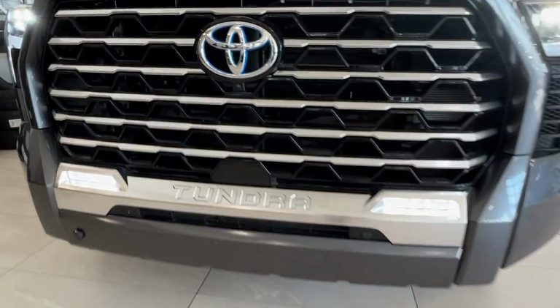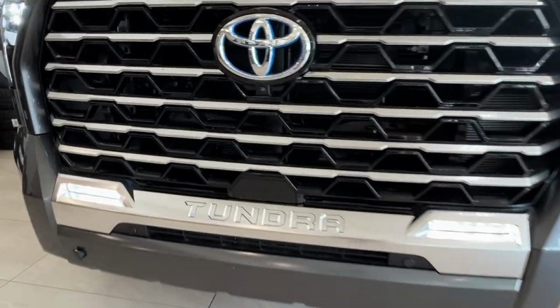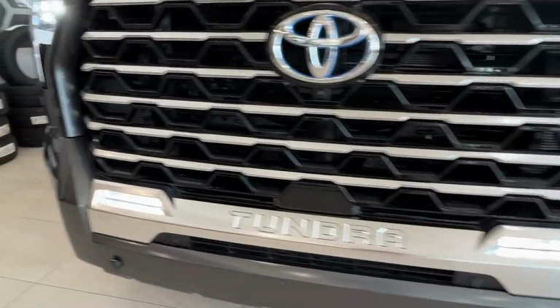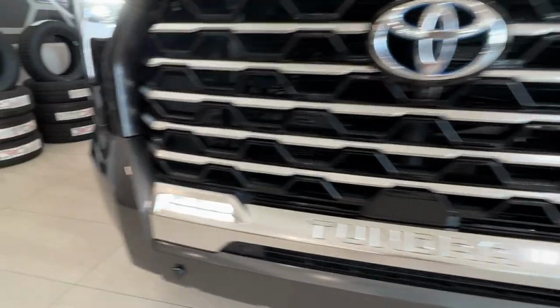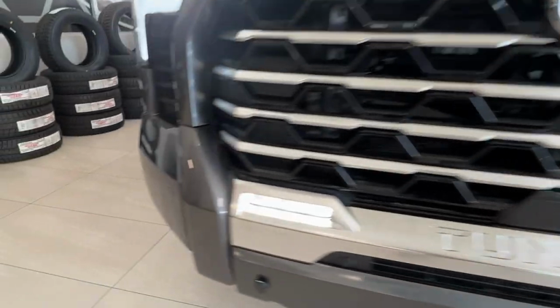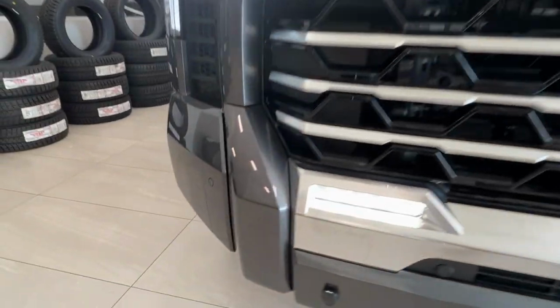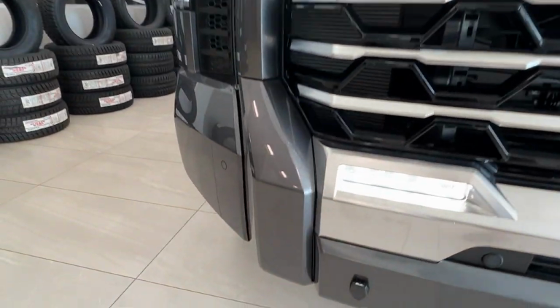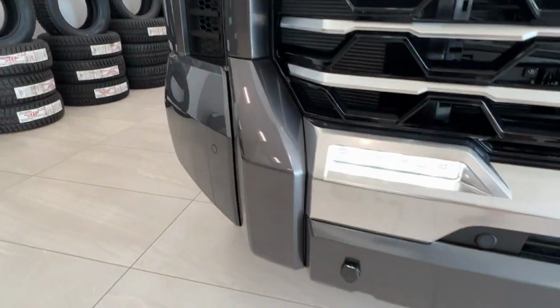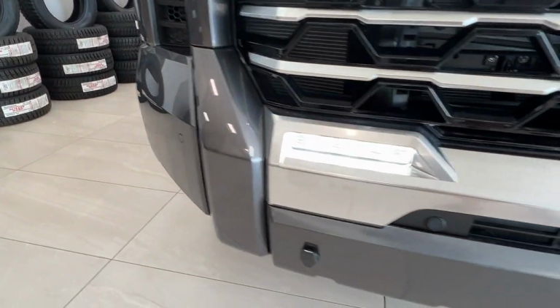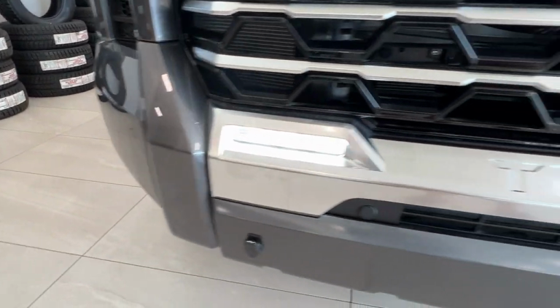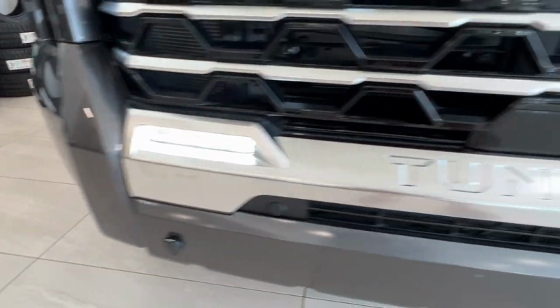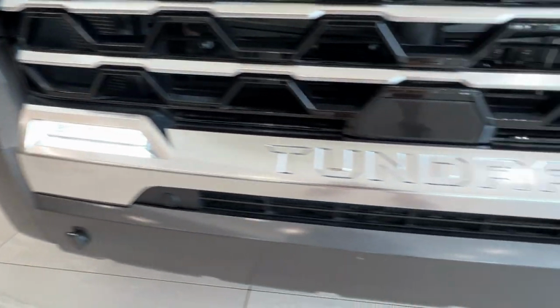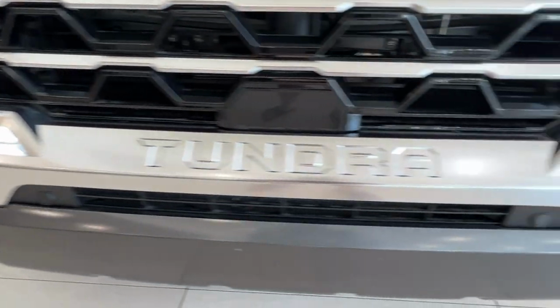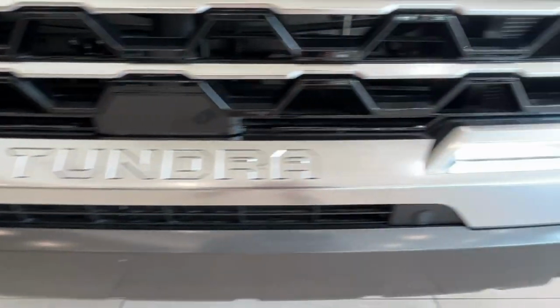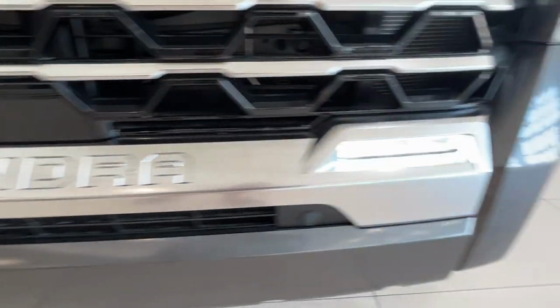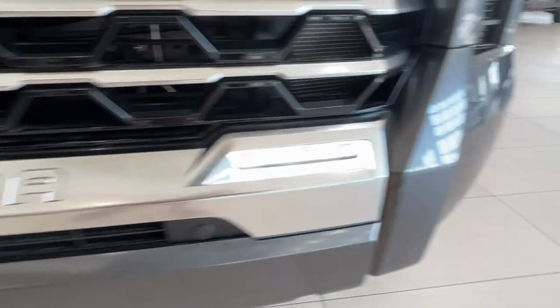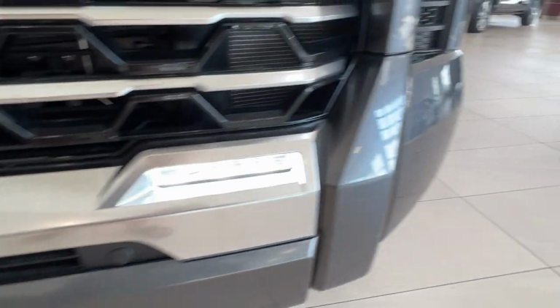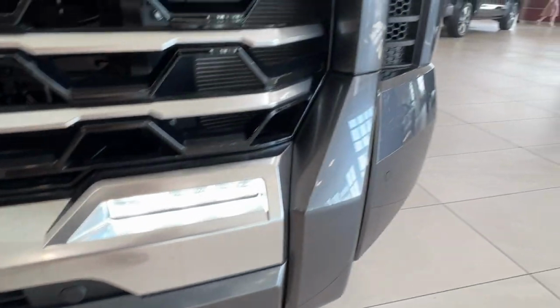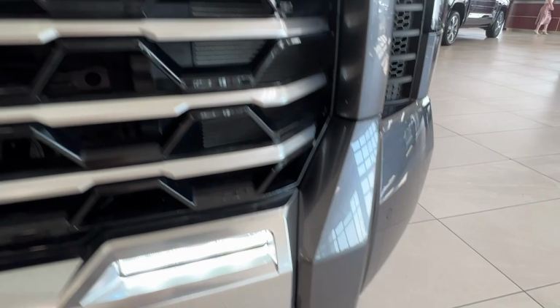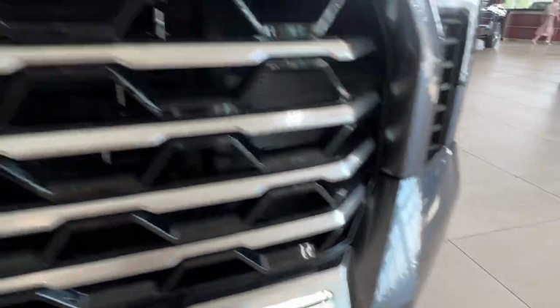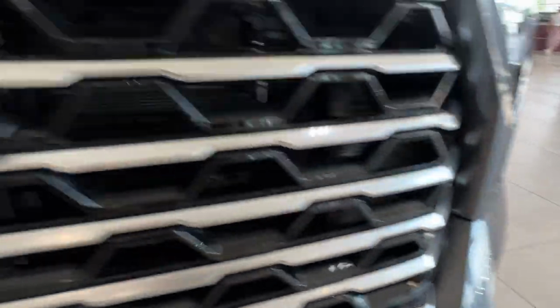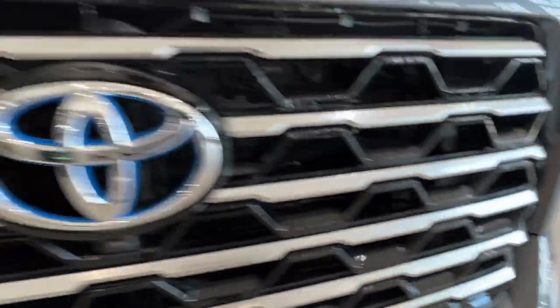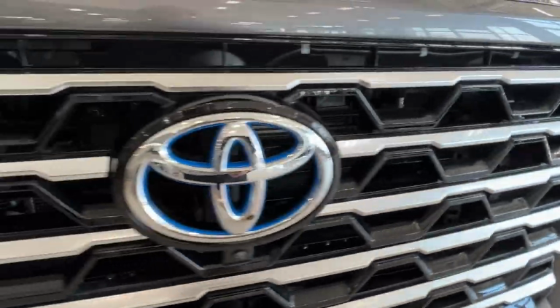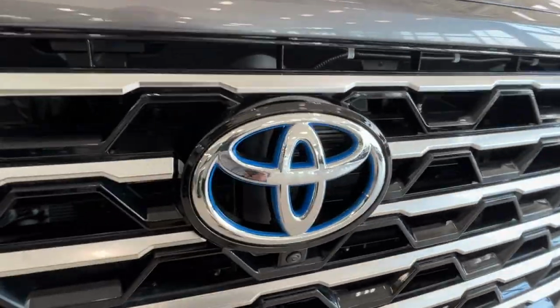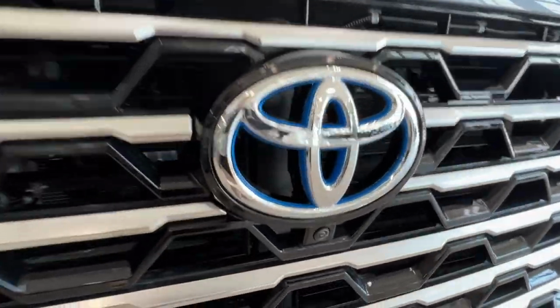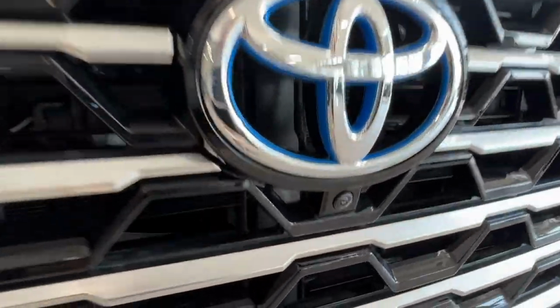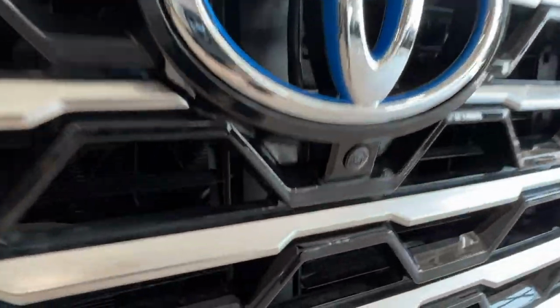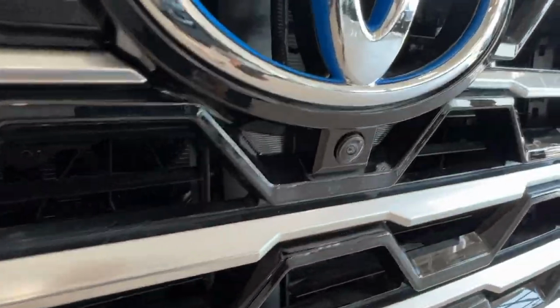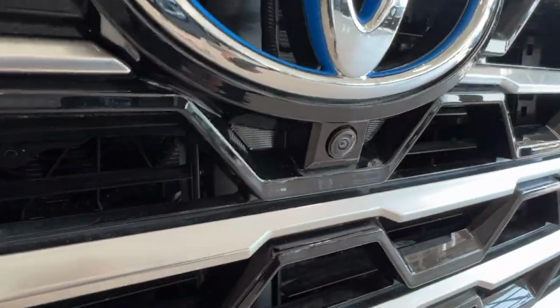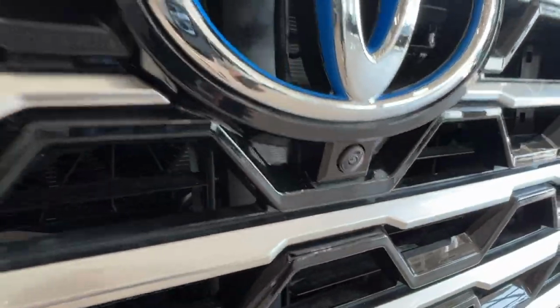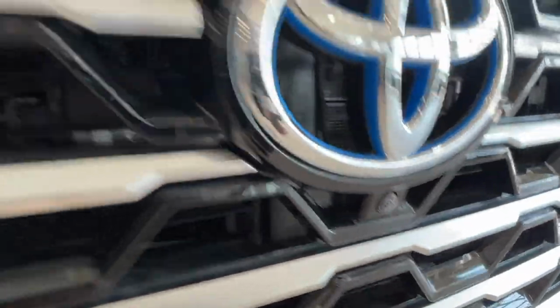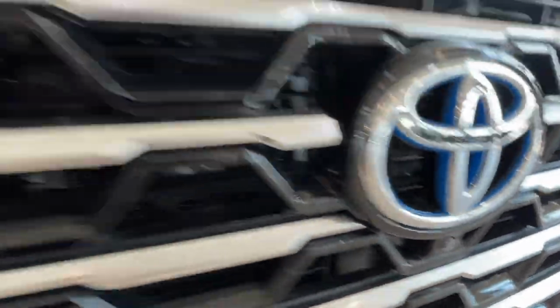If you look across your front bumper you'll notice these little nodules. These are your front parking sensors, and underneath the front logo you have your front frozen camera.